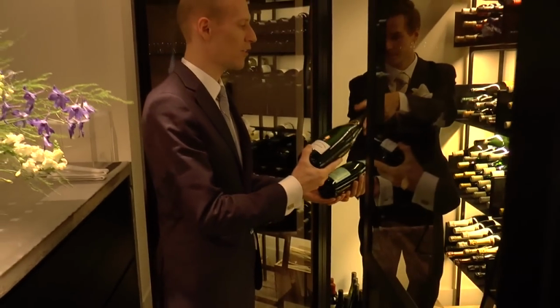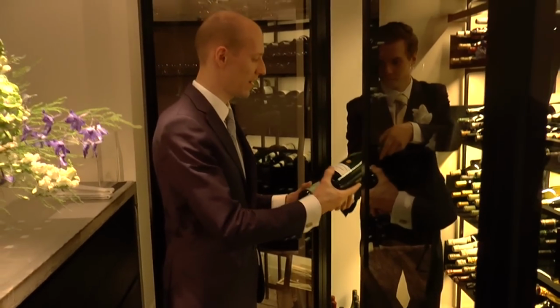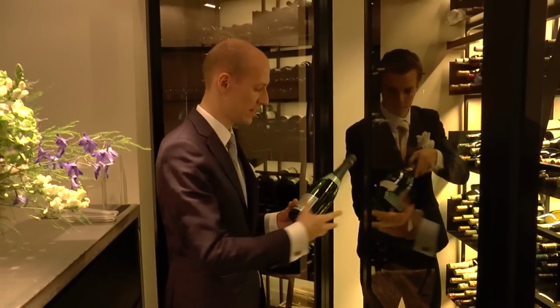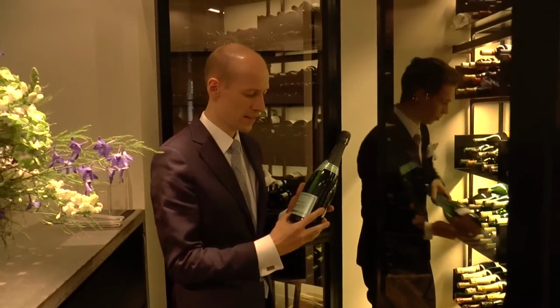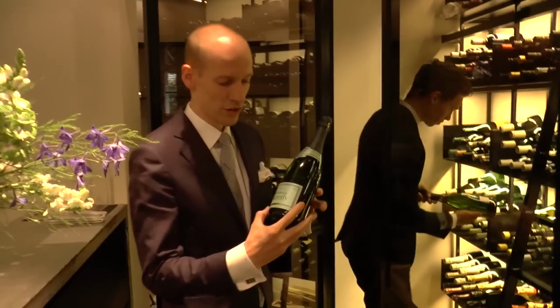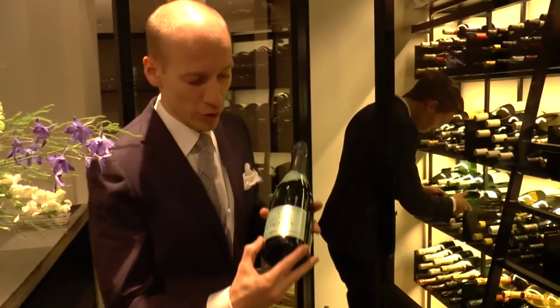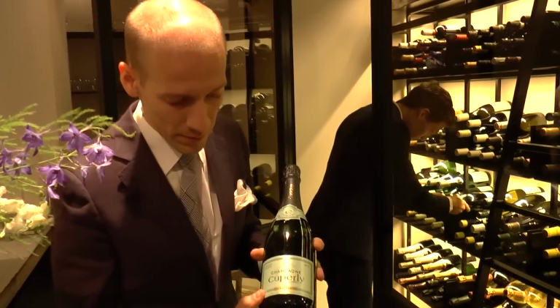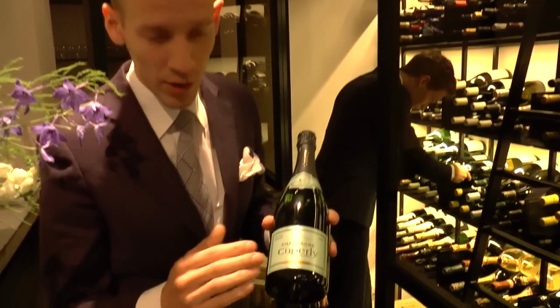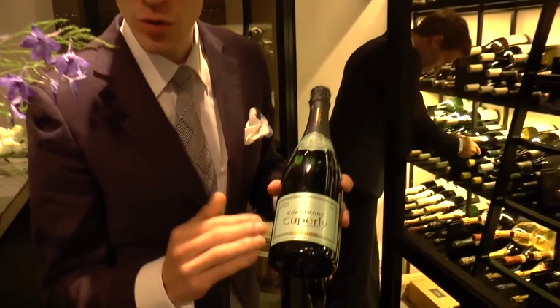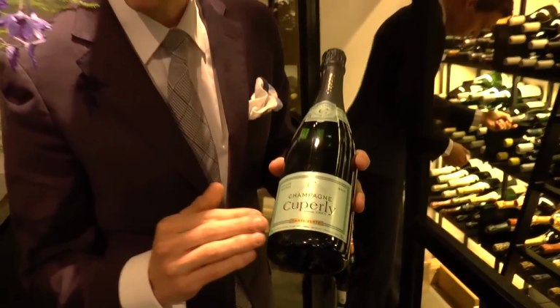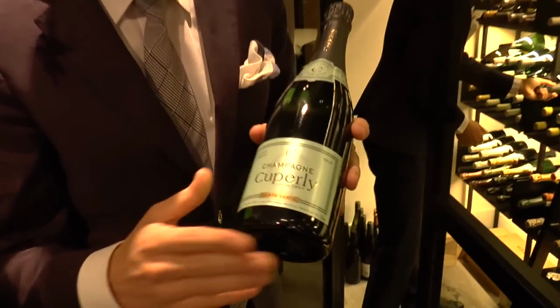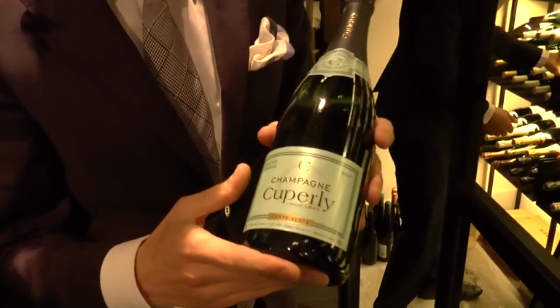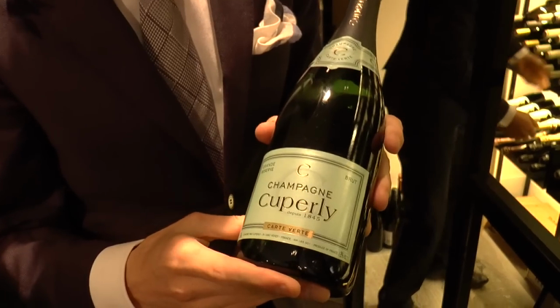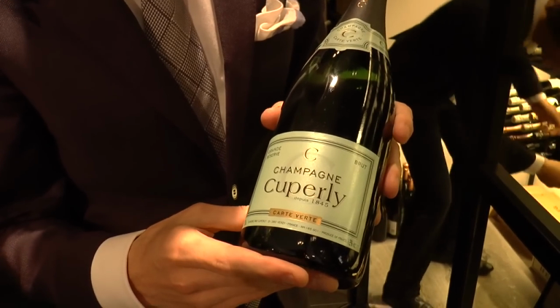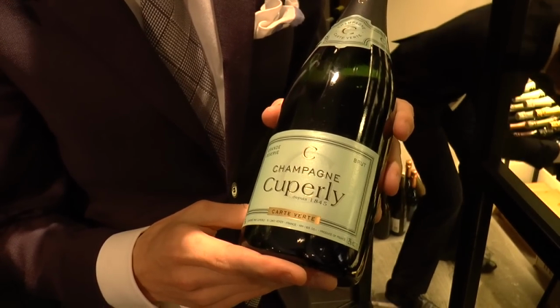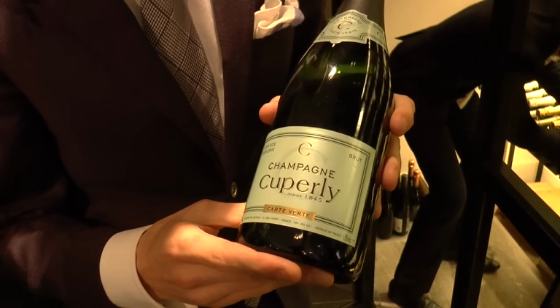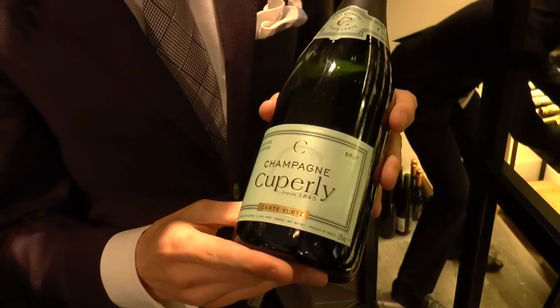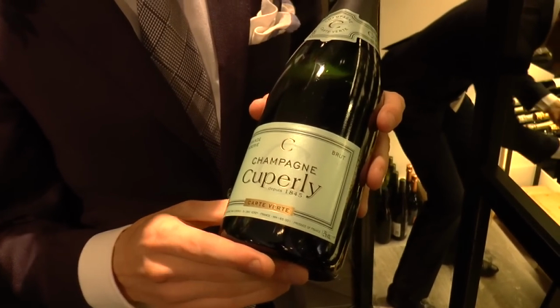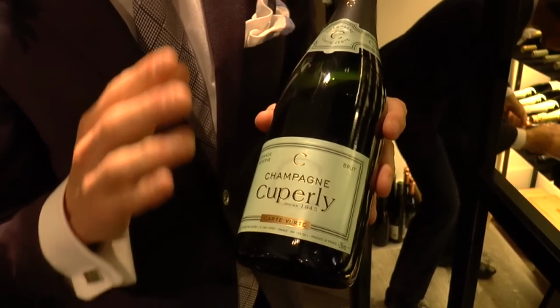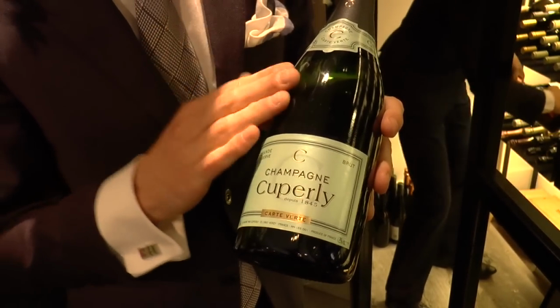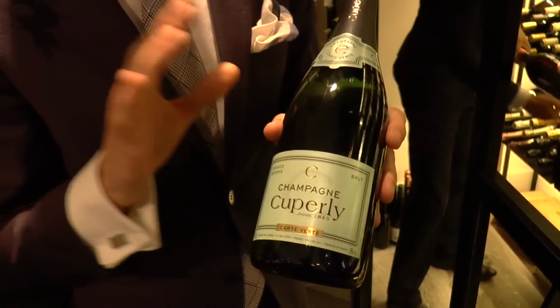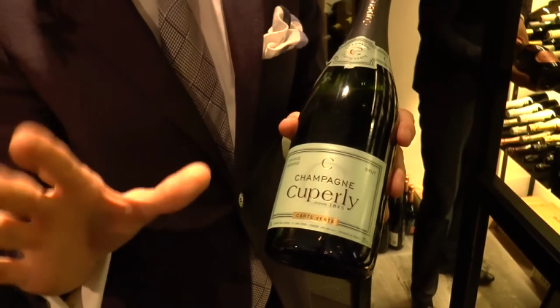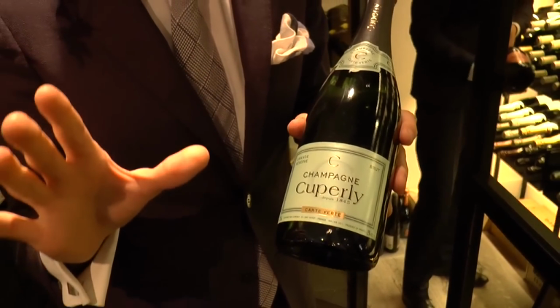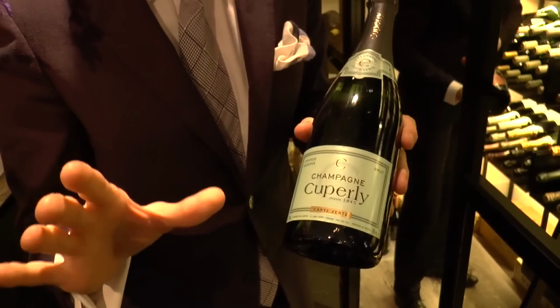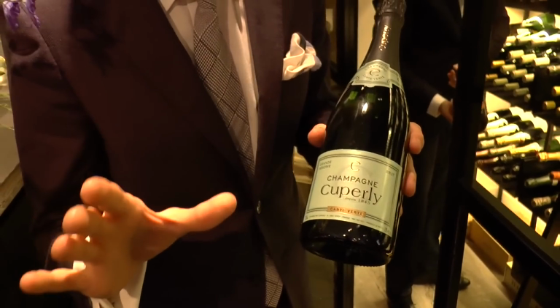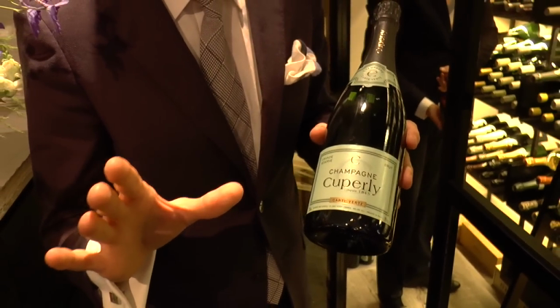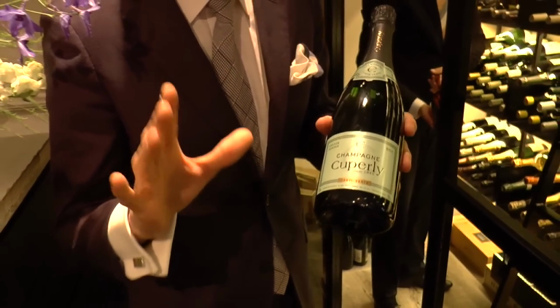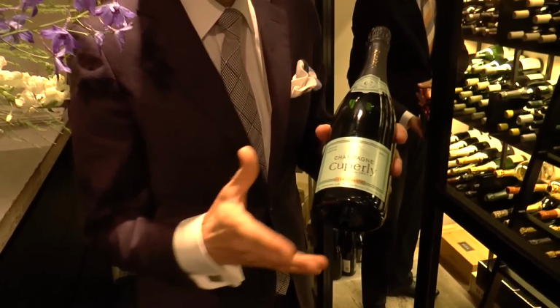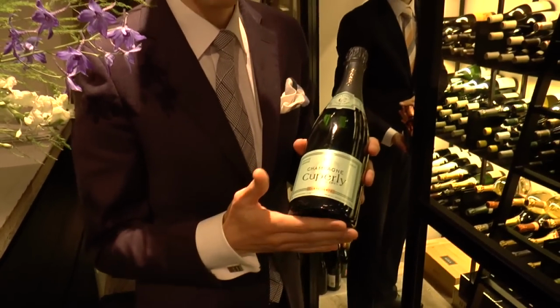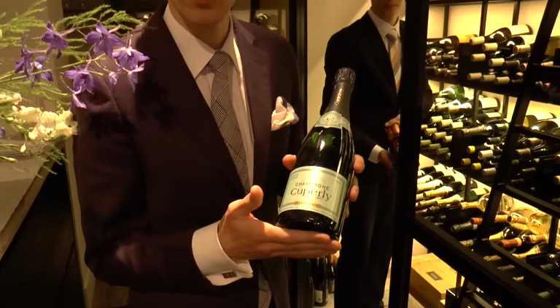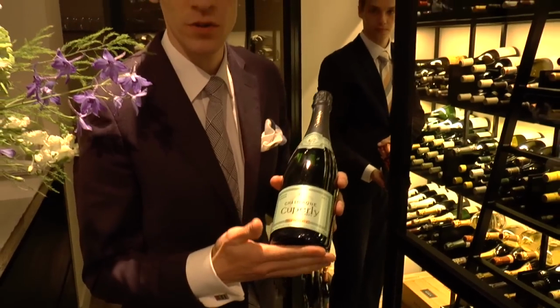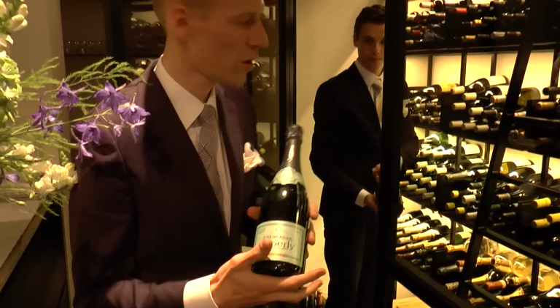Our house champagne is the Champagne Couperie. It's also from the Grand Cru region in Verzy, with a production of around 20,000 bottles, so it's really local for us.